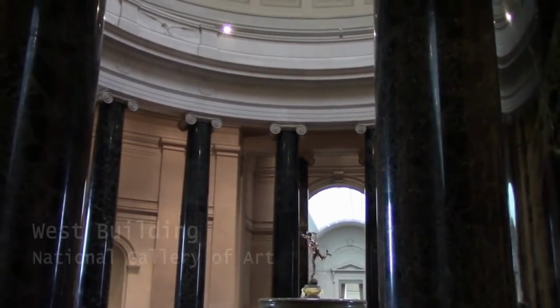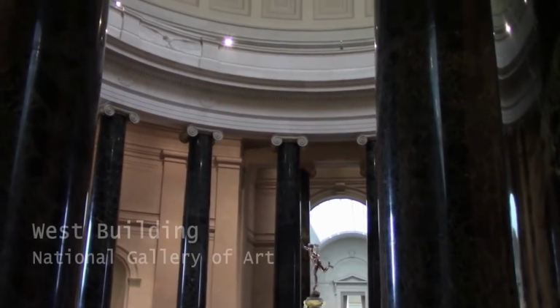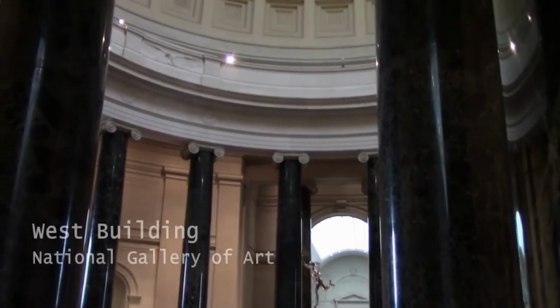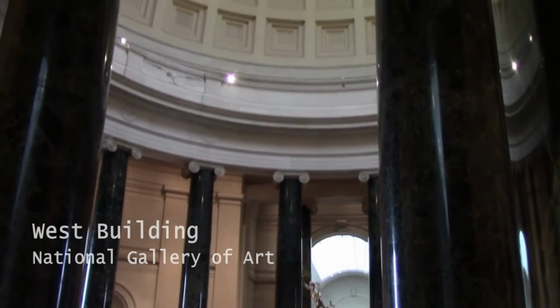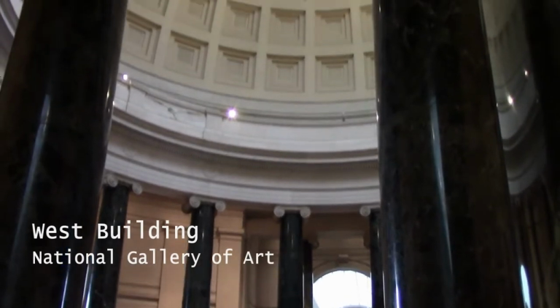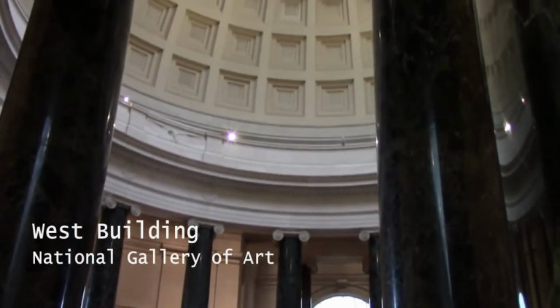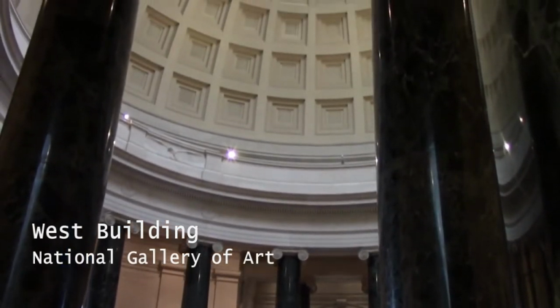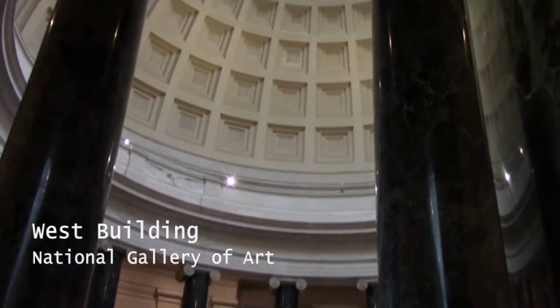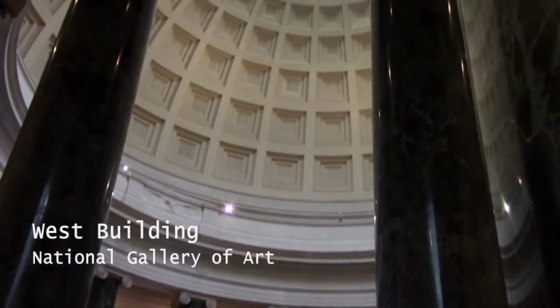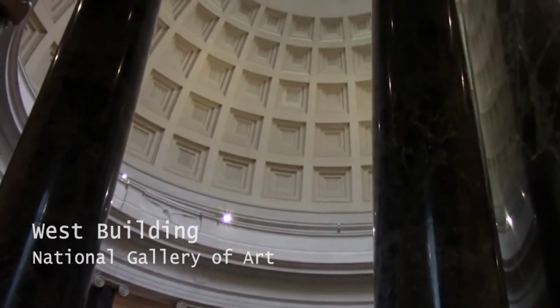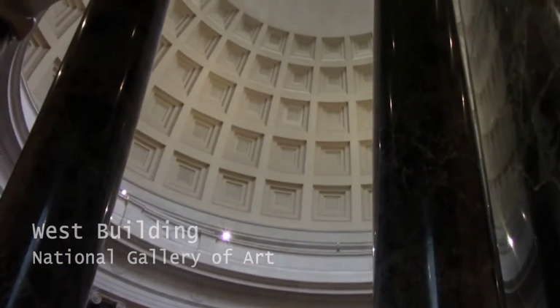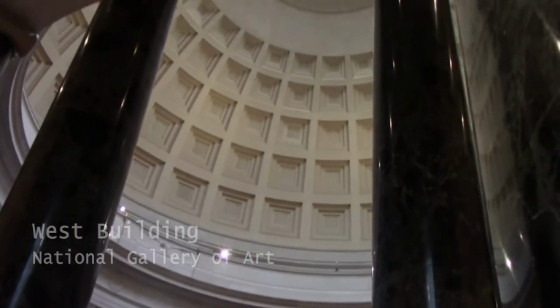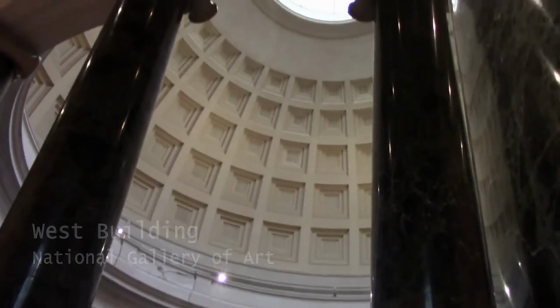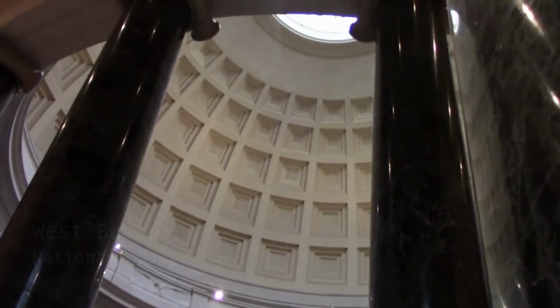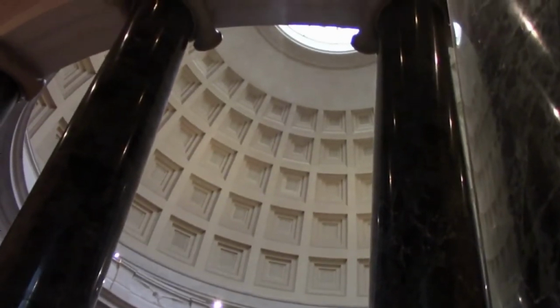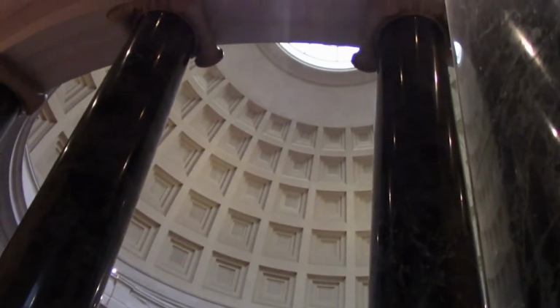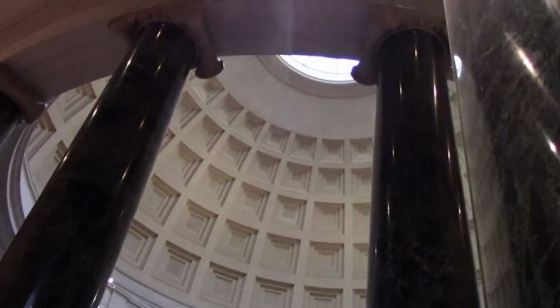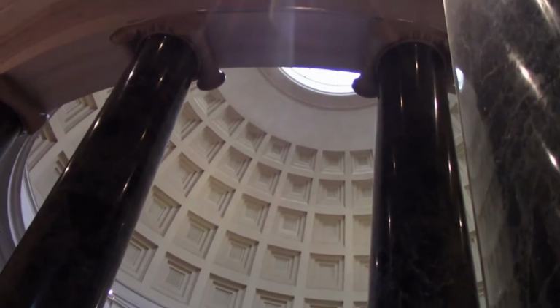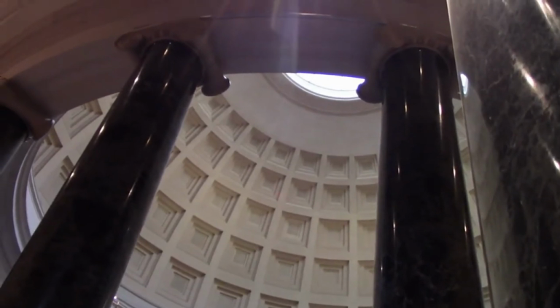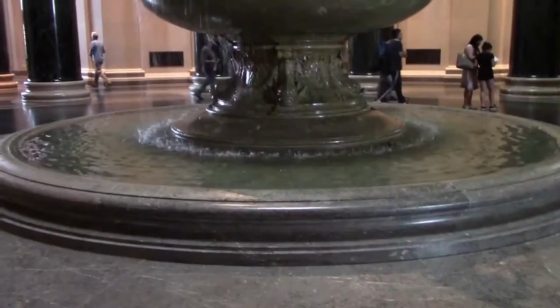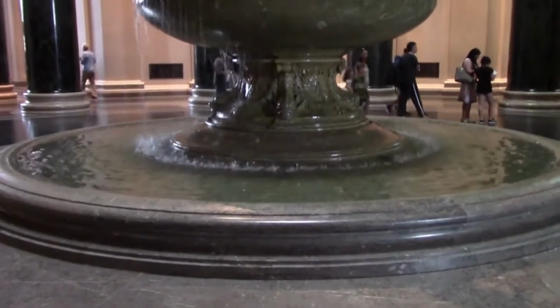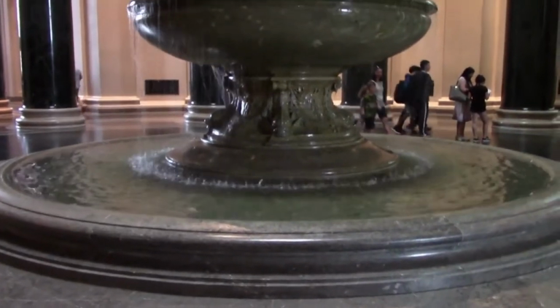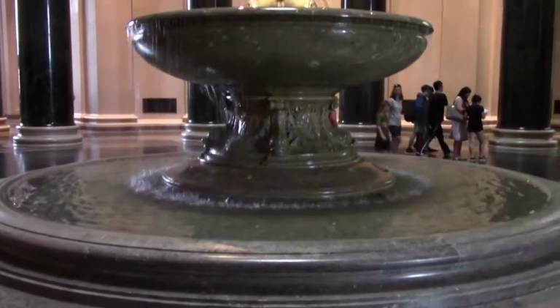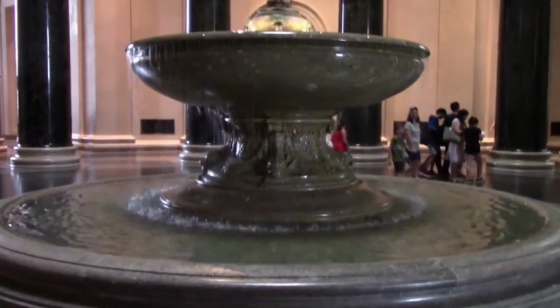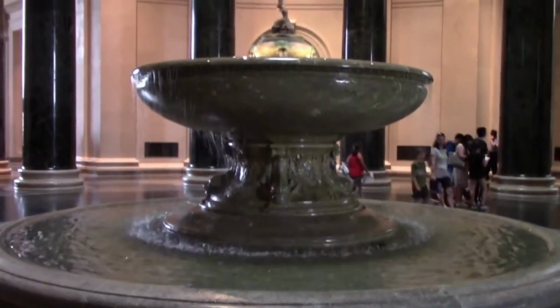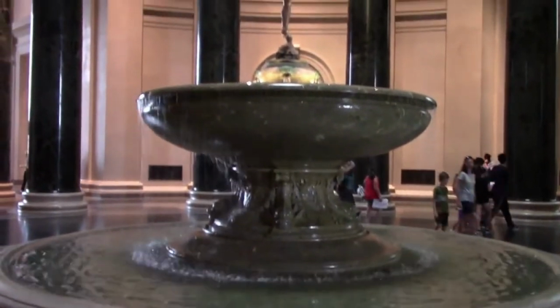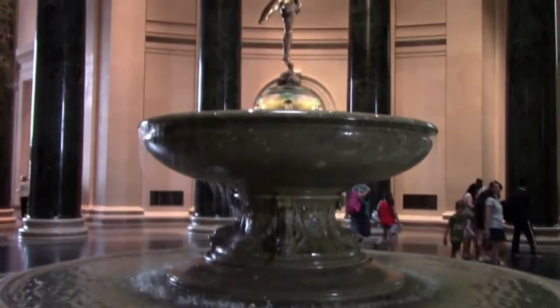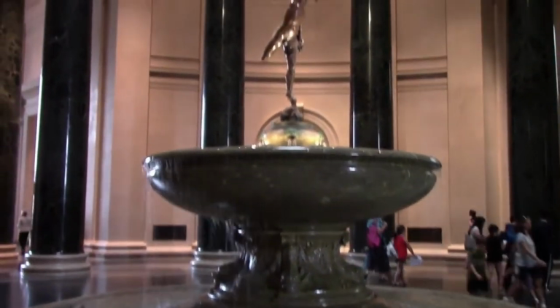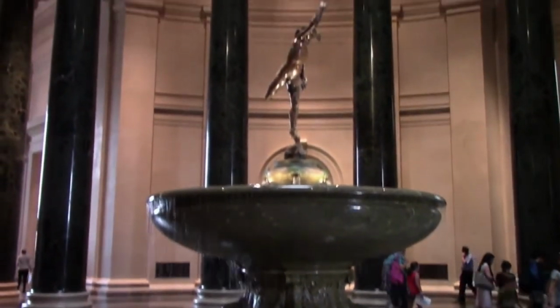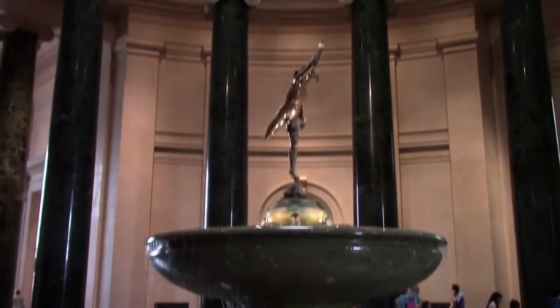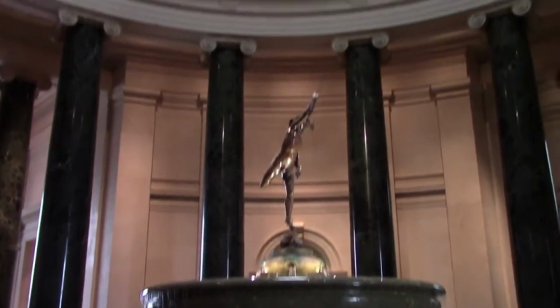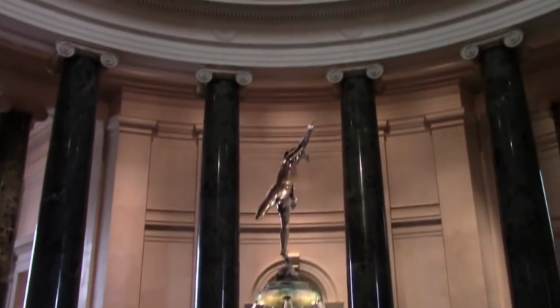The West Building was opened in 1941 and was designed in the neoclassical style by architect John Russell Pope, the same guy who designed the National Archives across the street and Lincoln's birthplace monument in Kentucky.